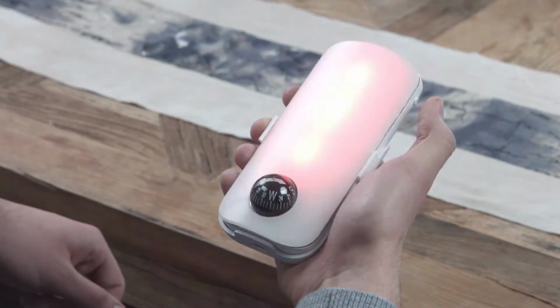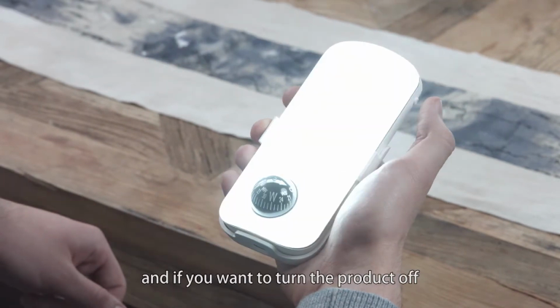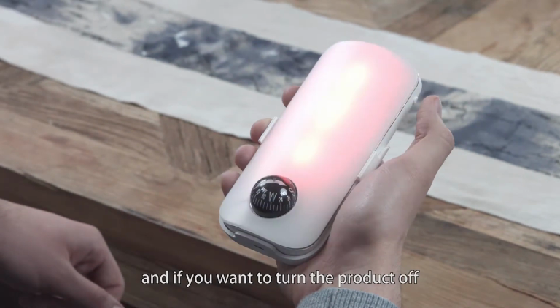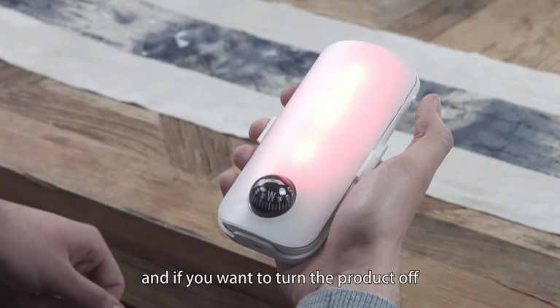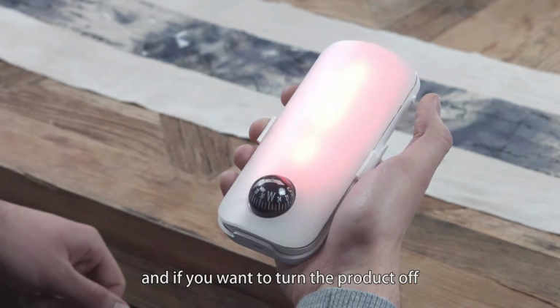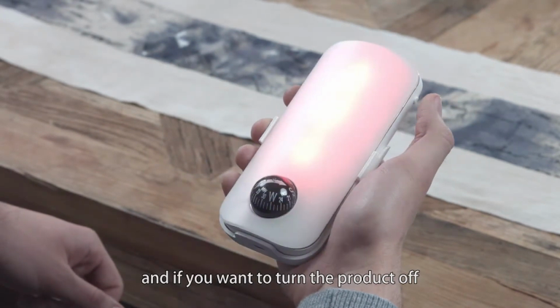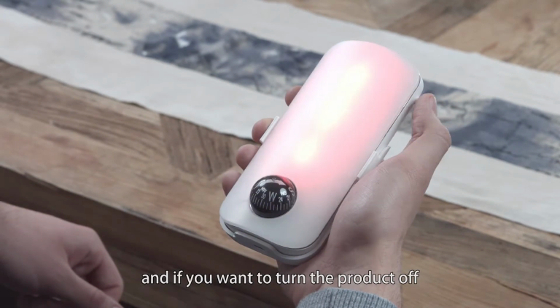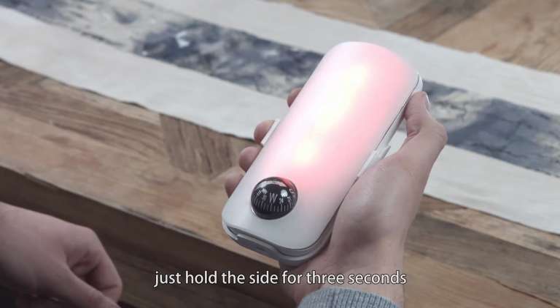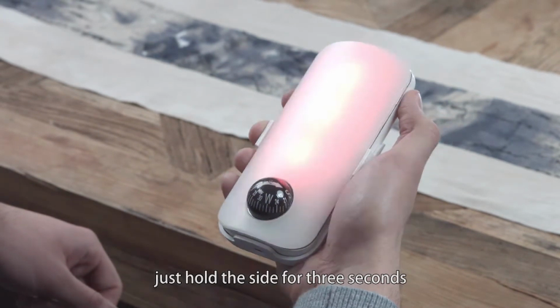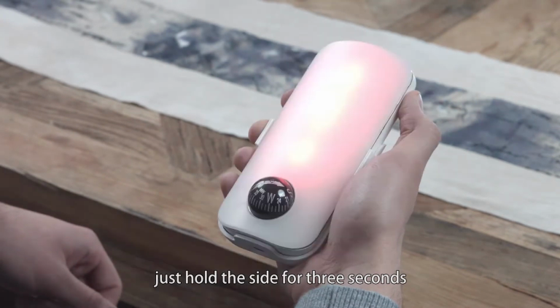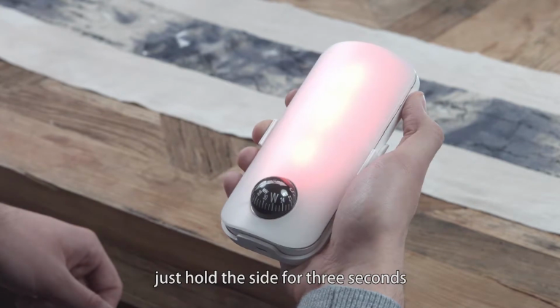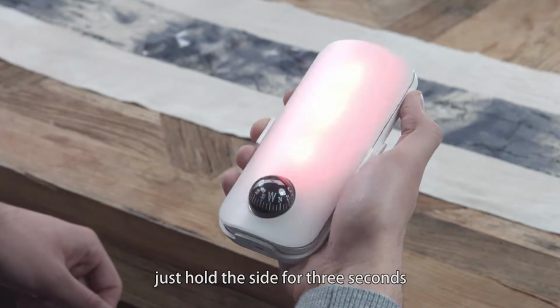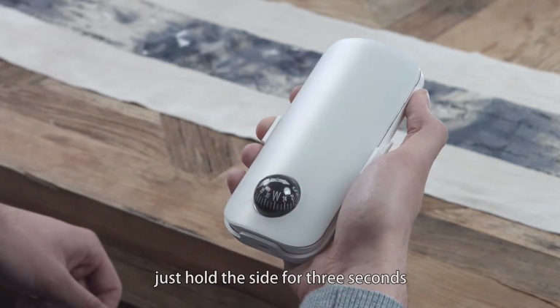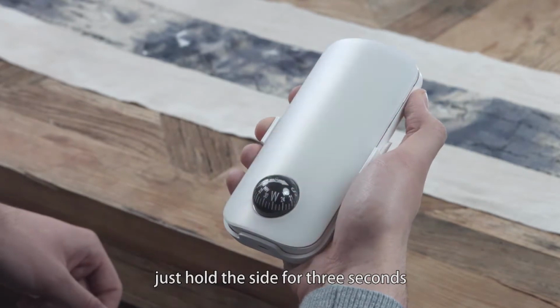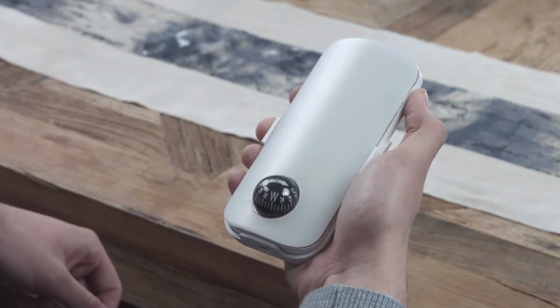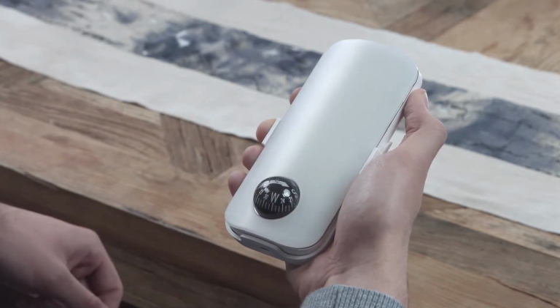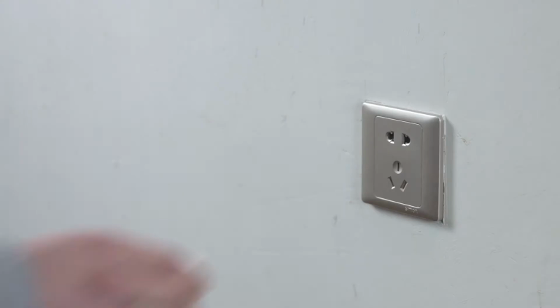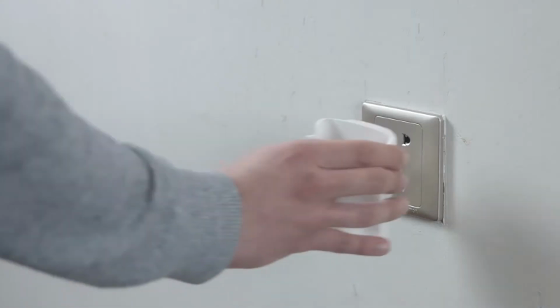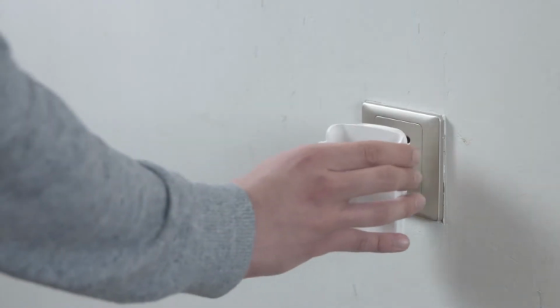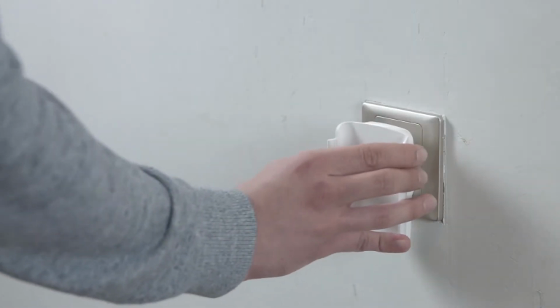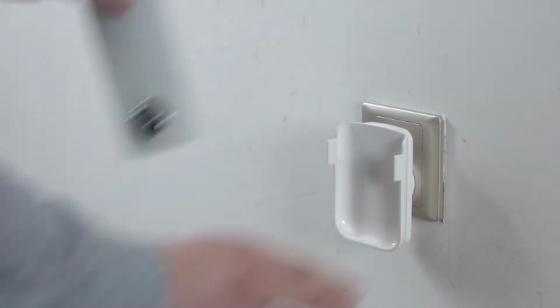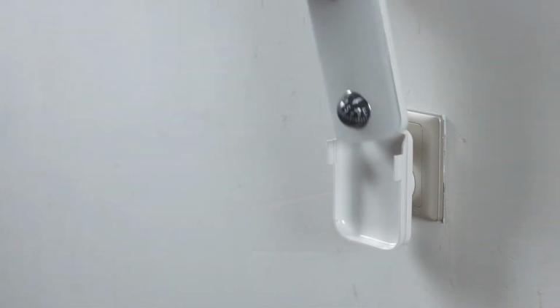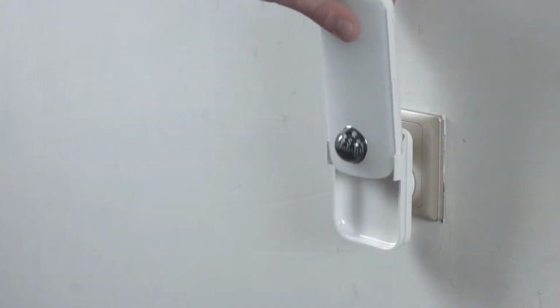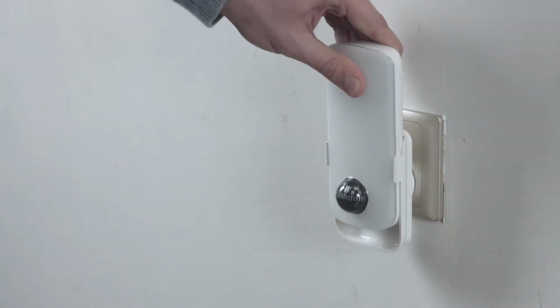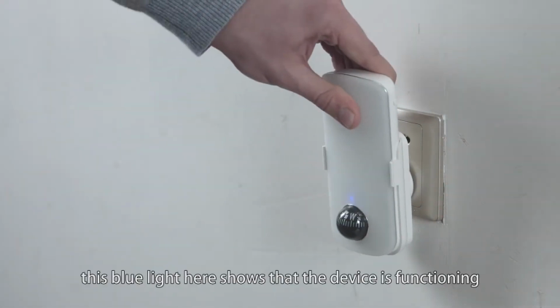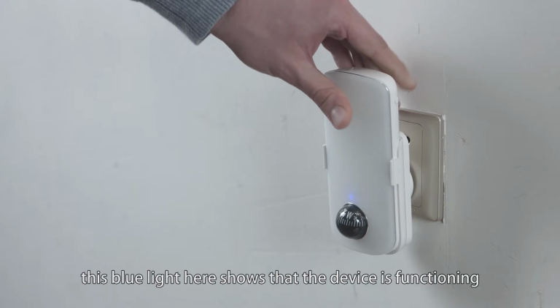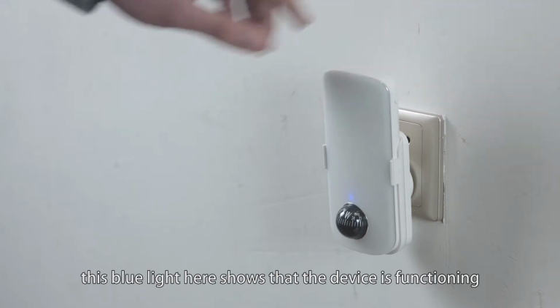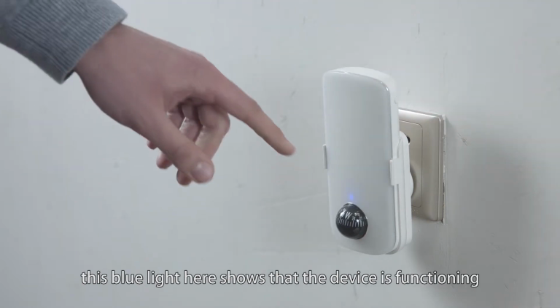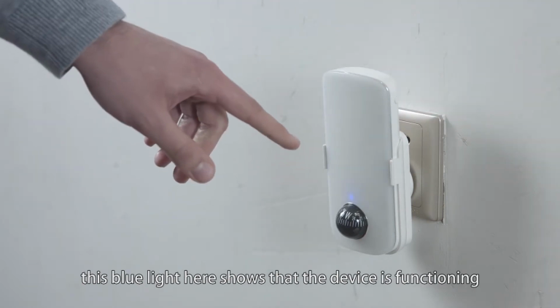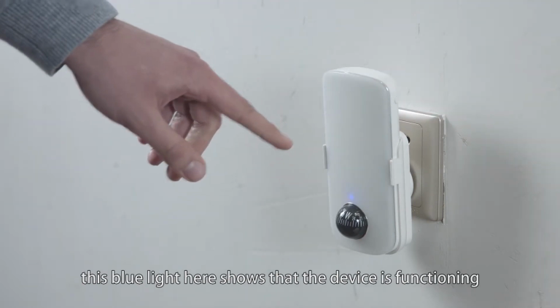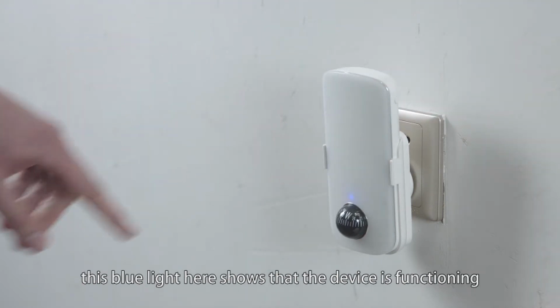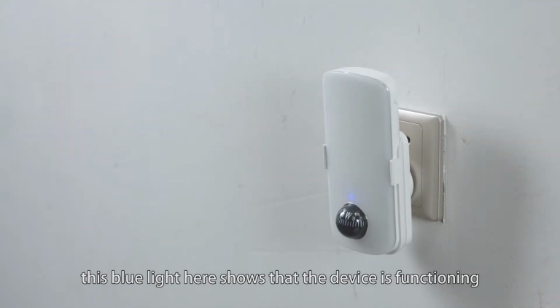And if you want to turn the product off, just hold the side for 3 seconds. This blue light here shows that the device is functioning.